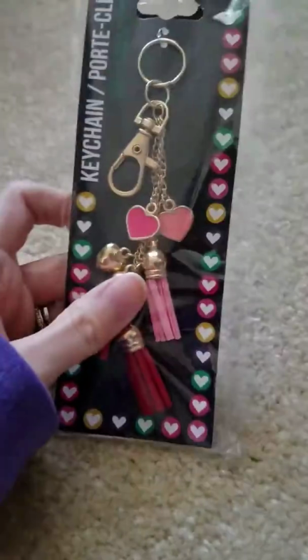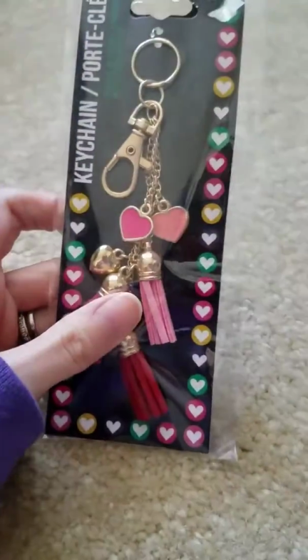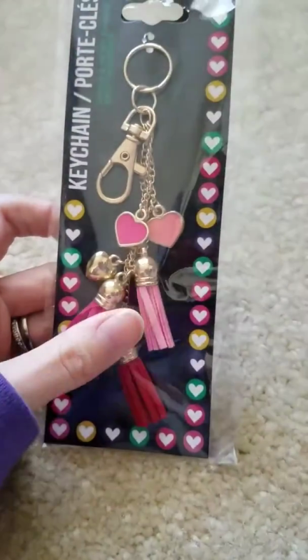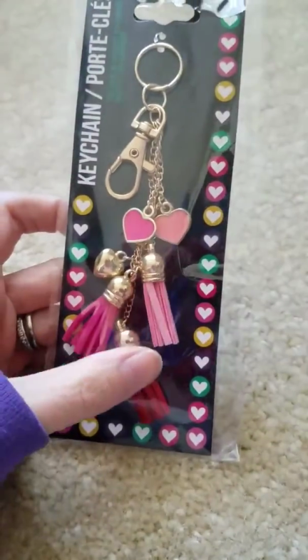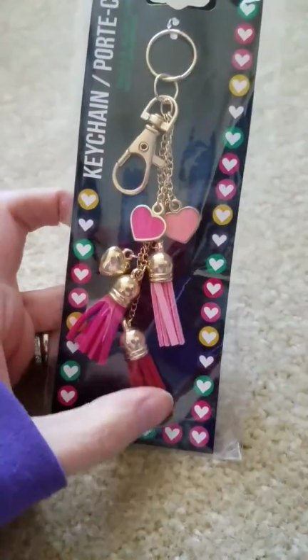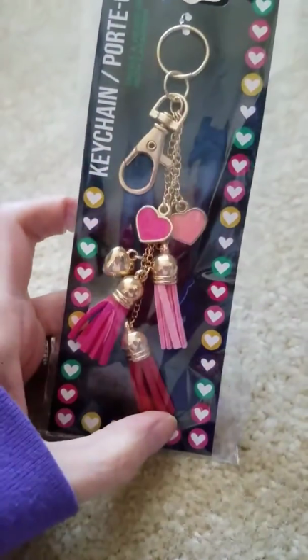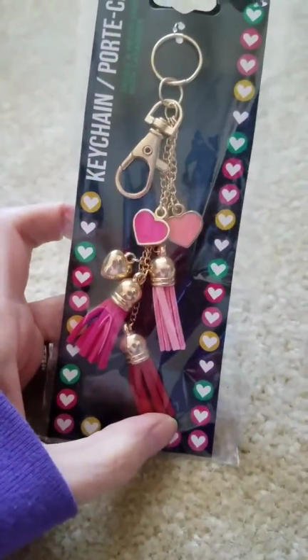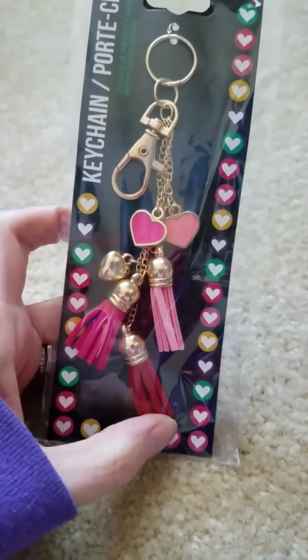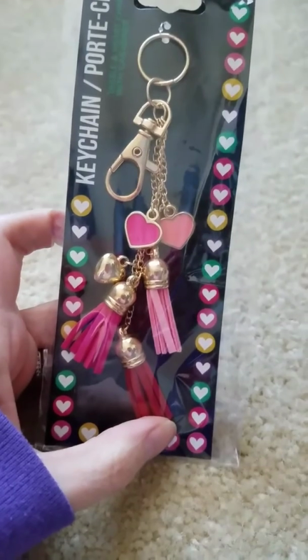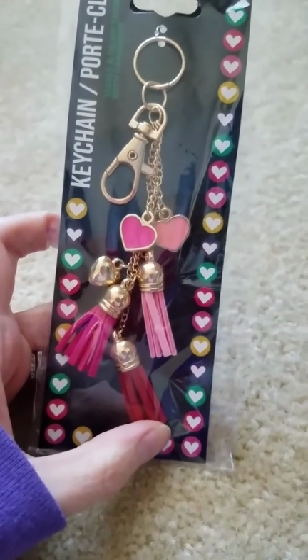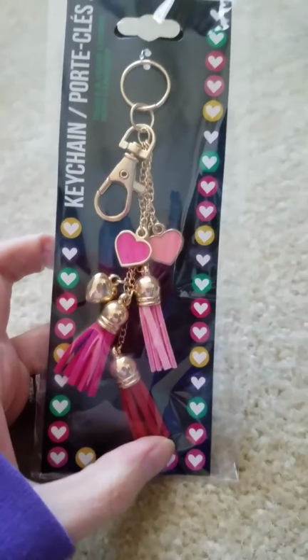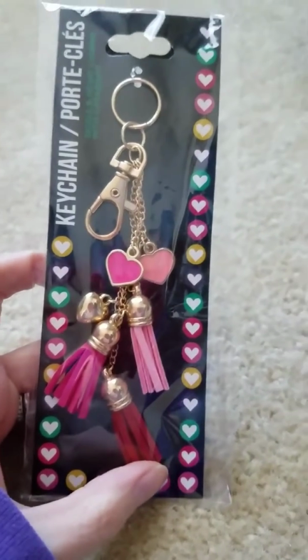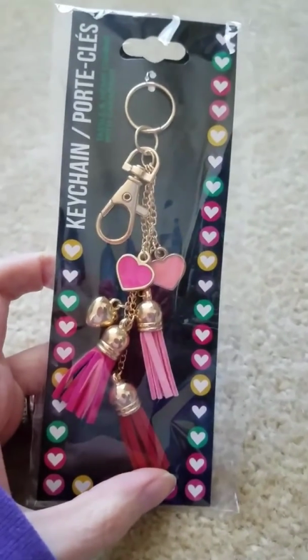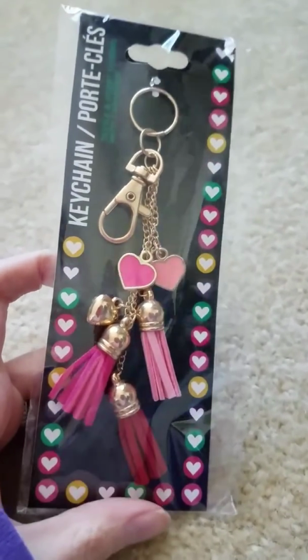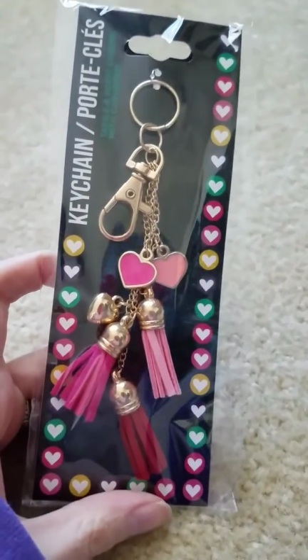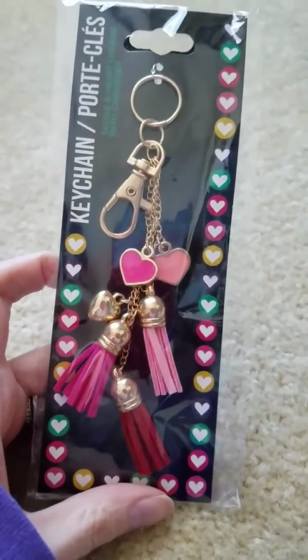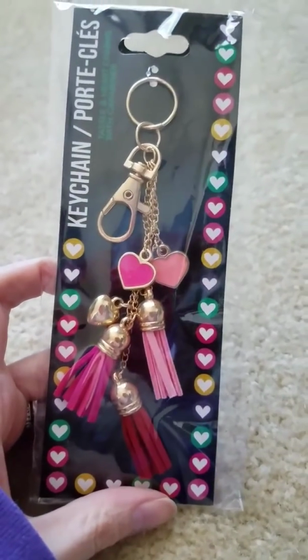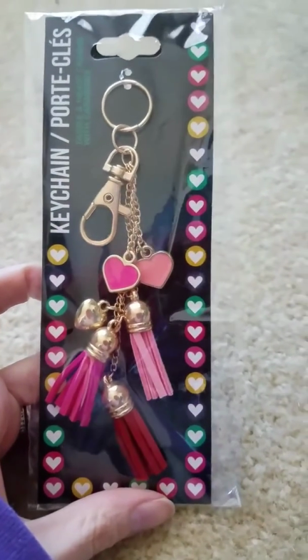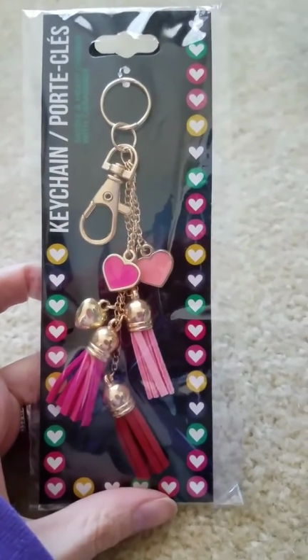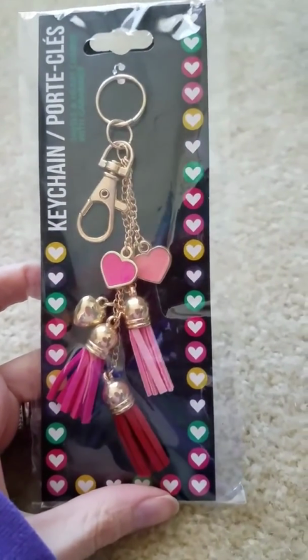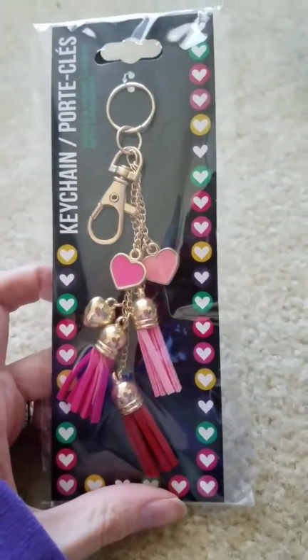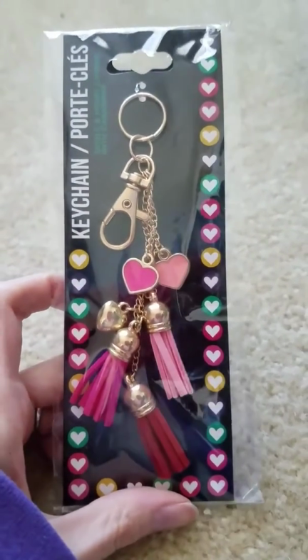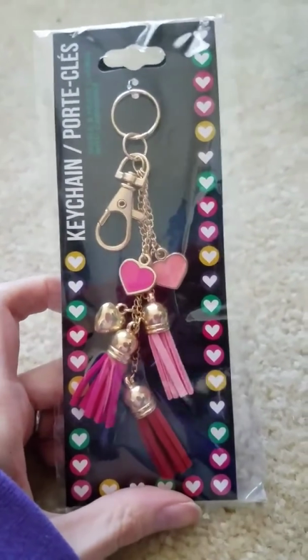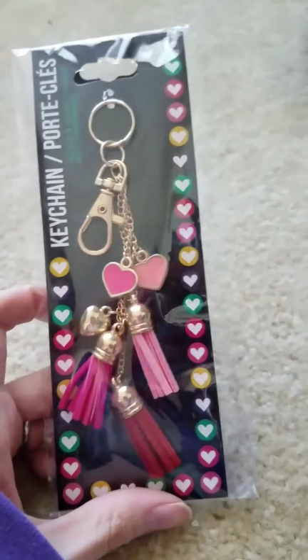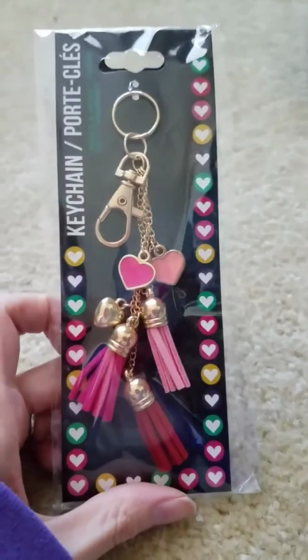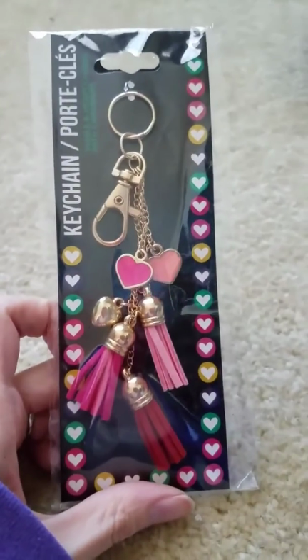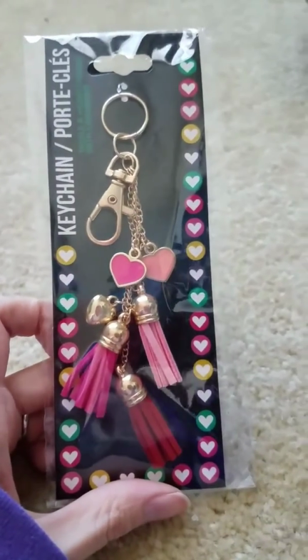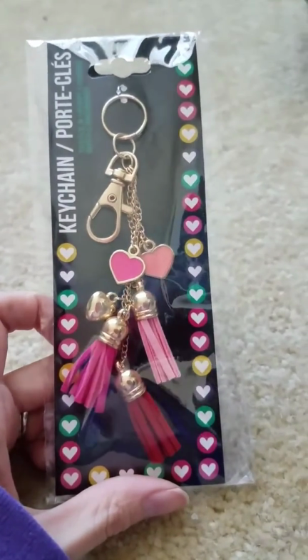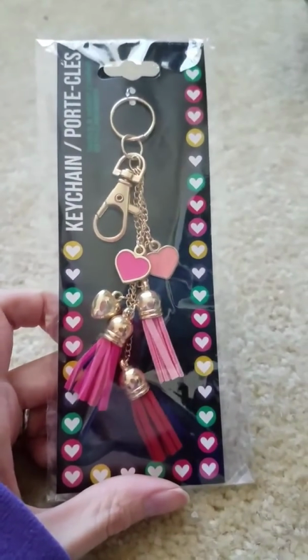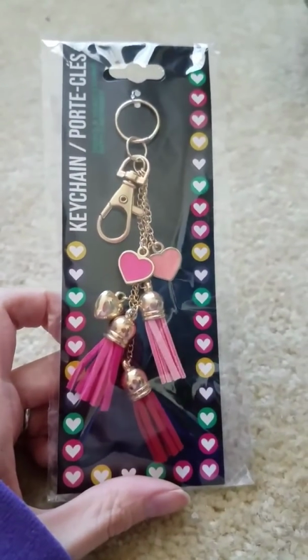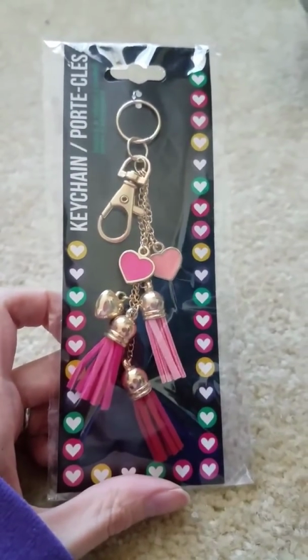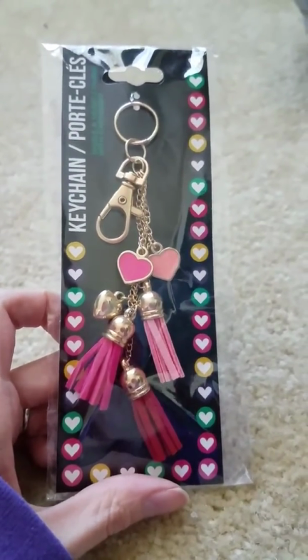They also have these really cute items — I might be sending one to someone in friend mail, so if you're watching, just ignore that you saw this. But I thought it was so adorable — it has little hearts.